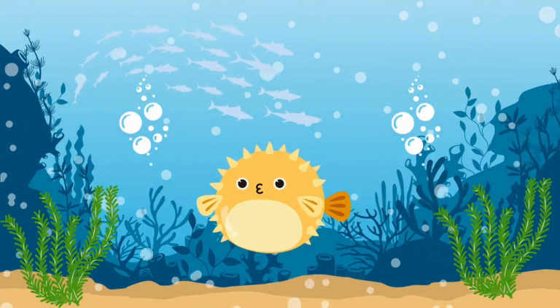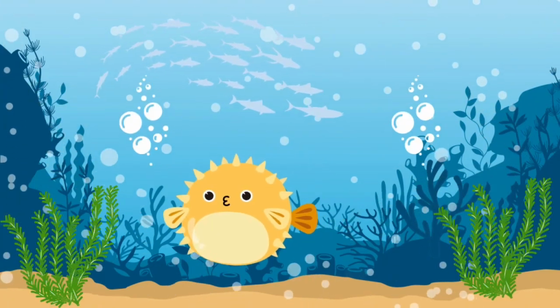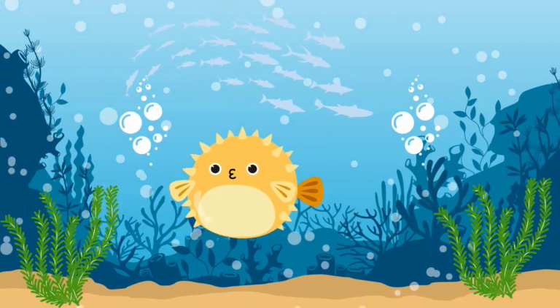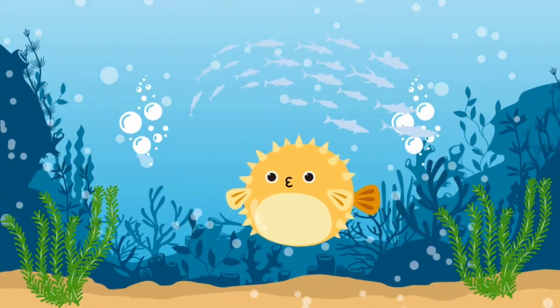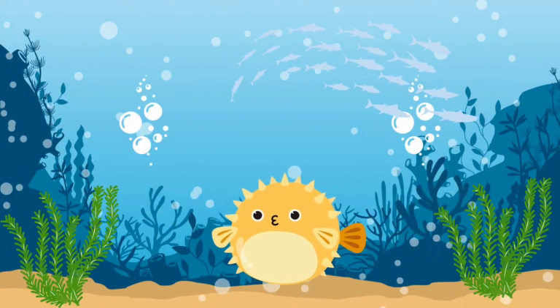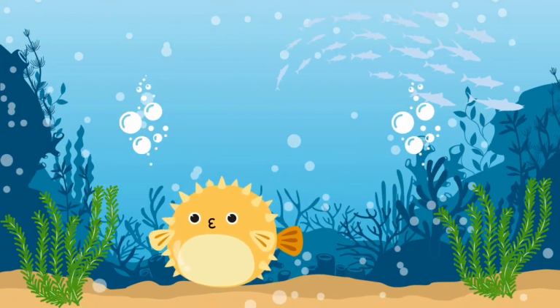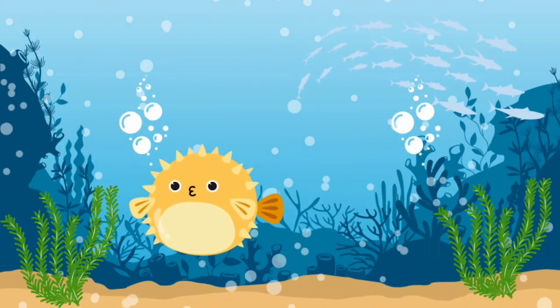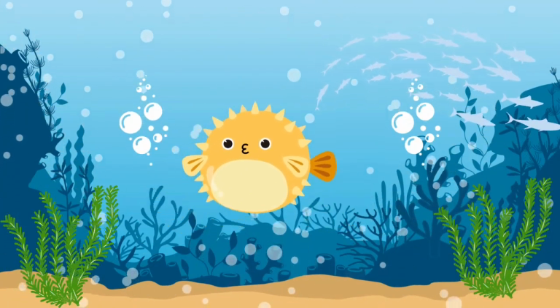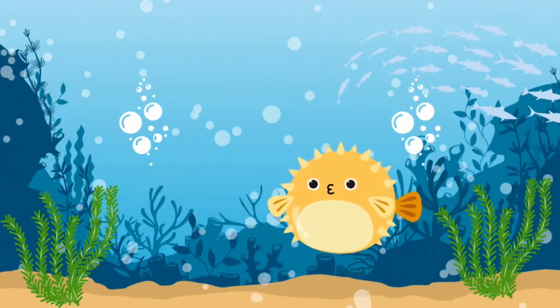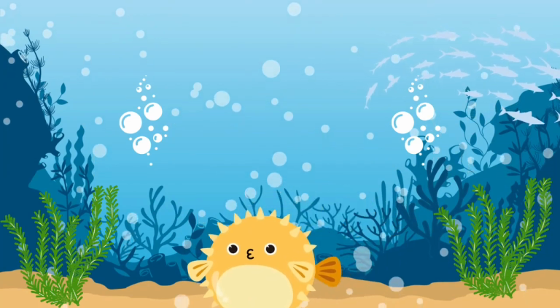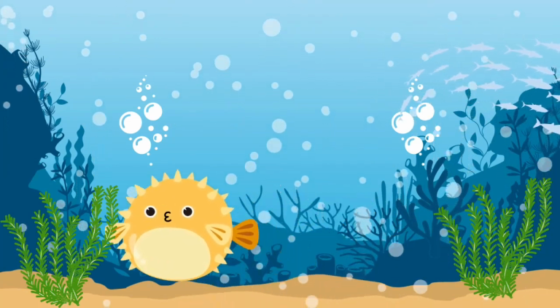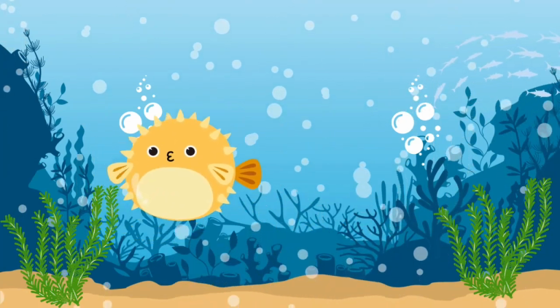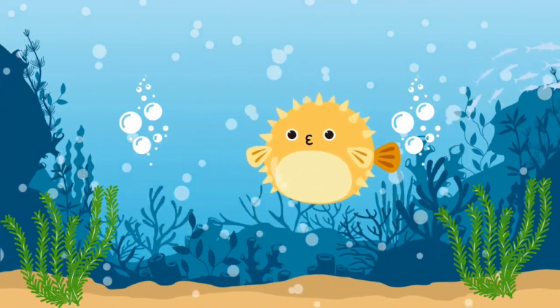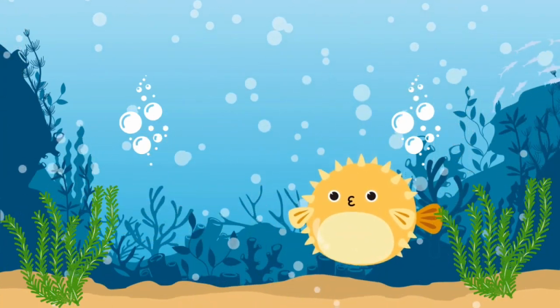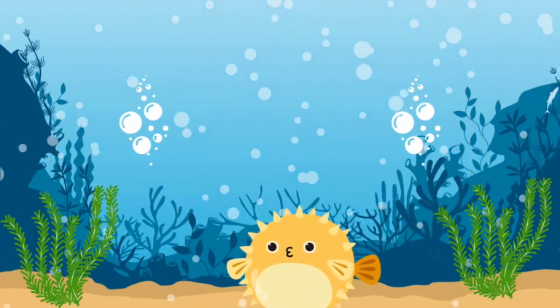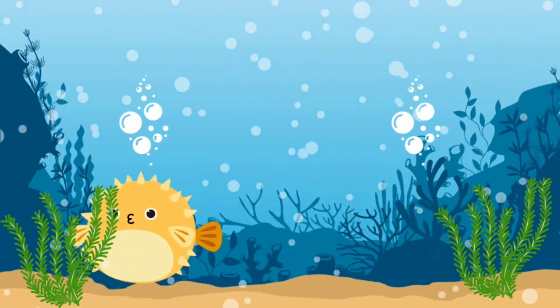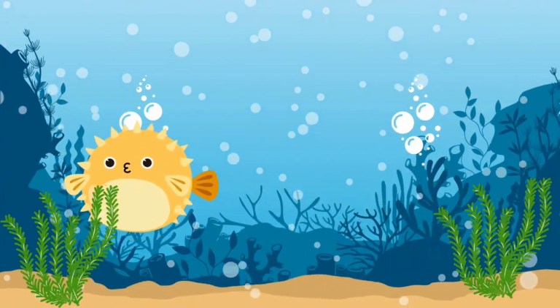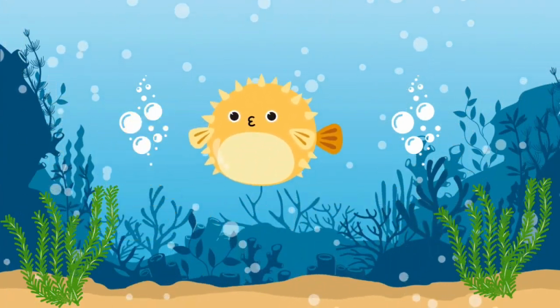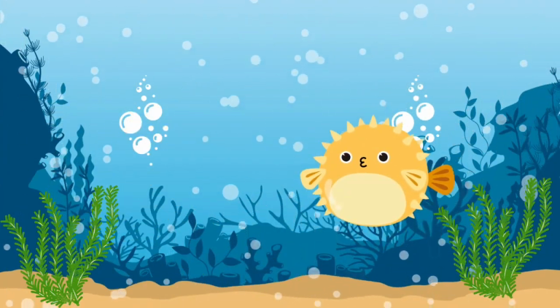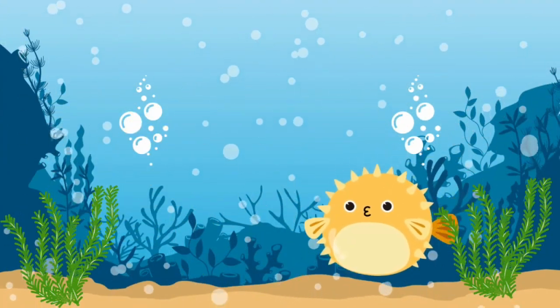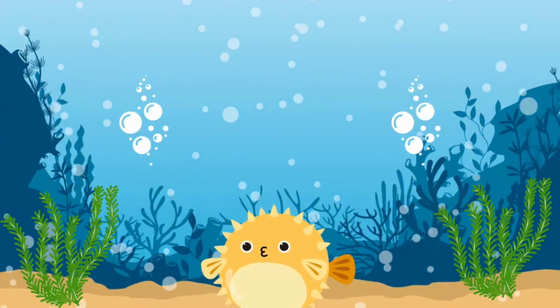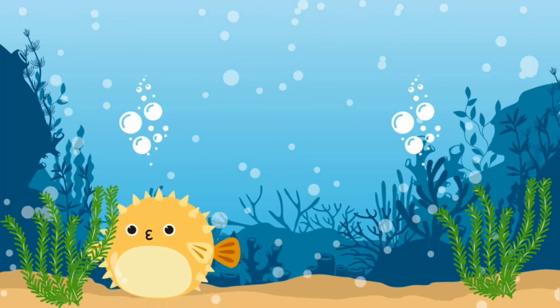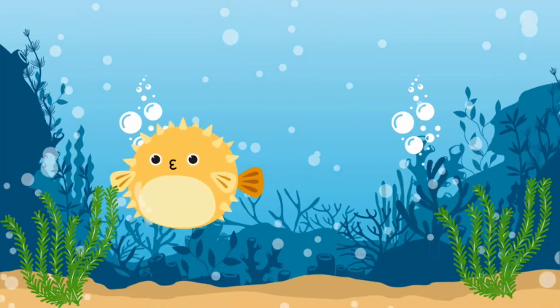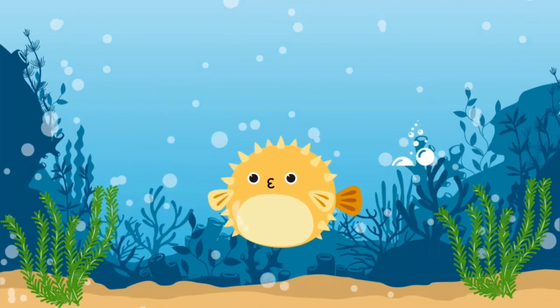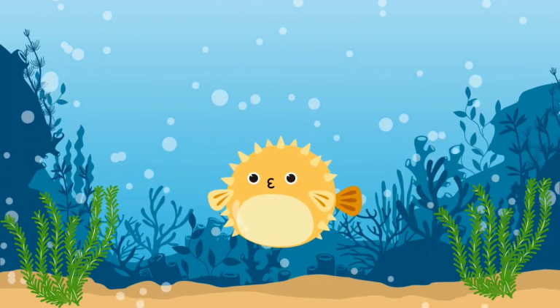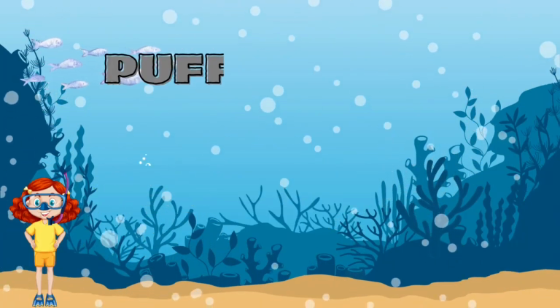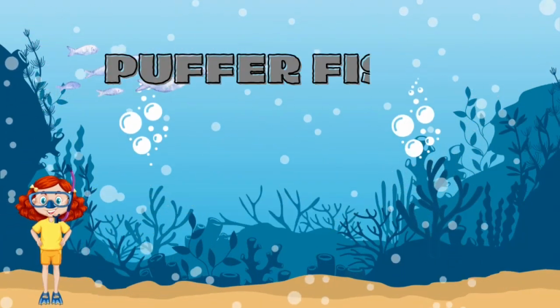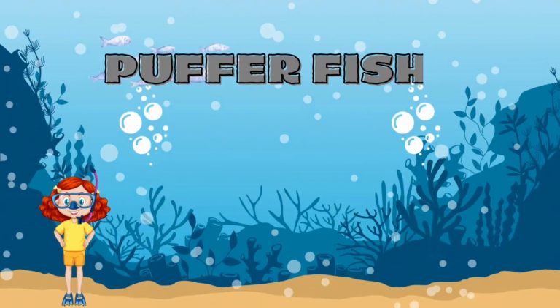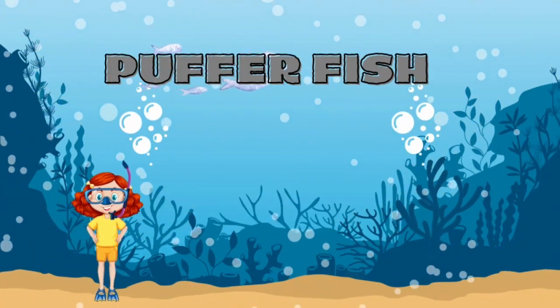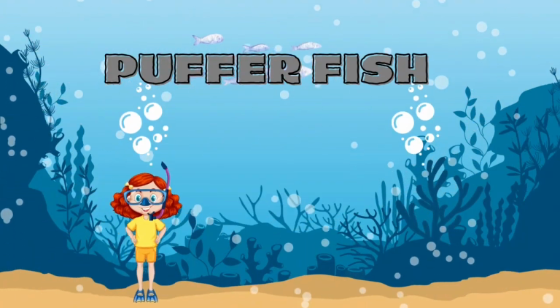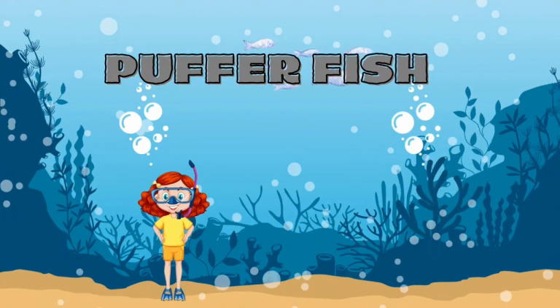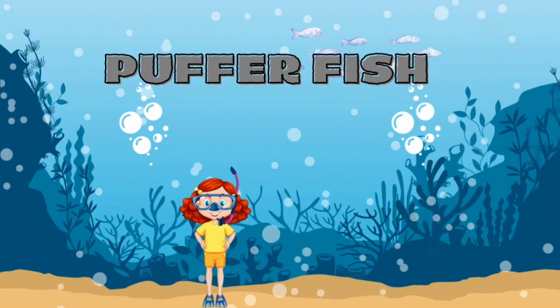Do you know what this puffed-up animal is? It's a puffer fish.